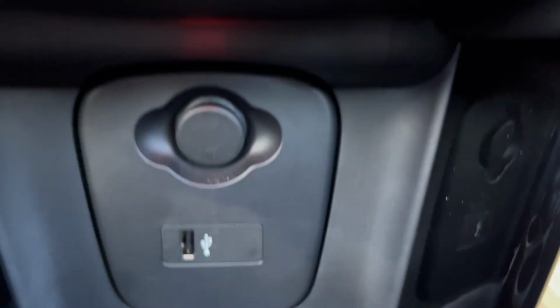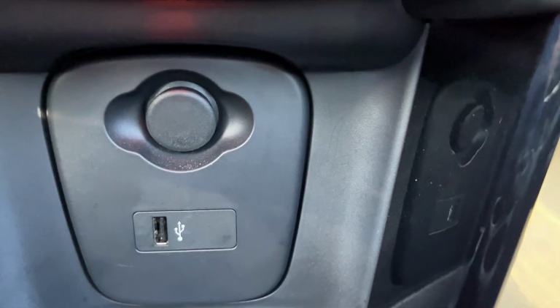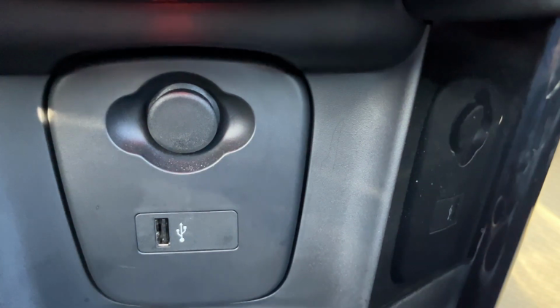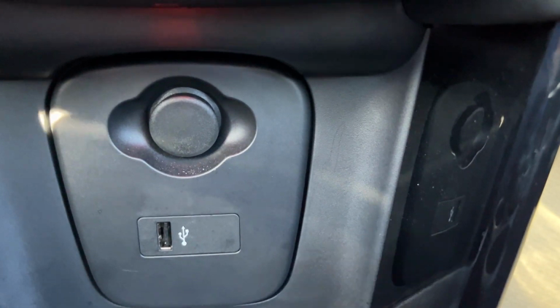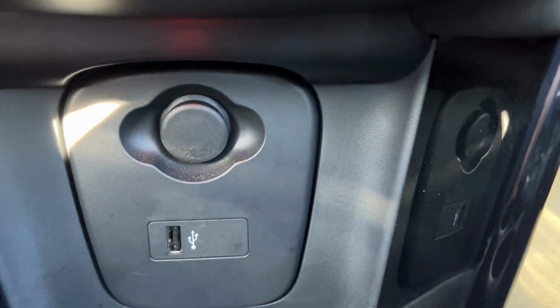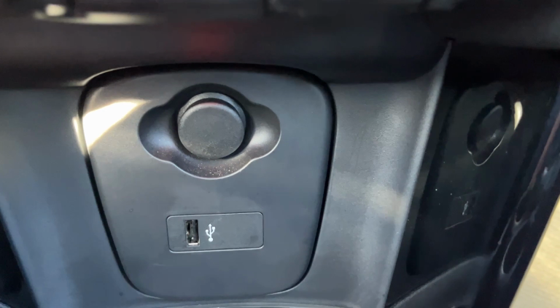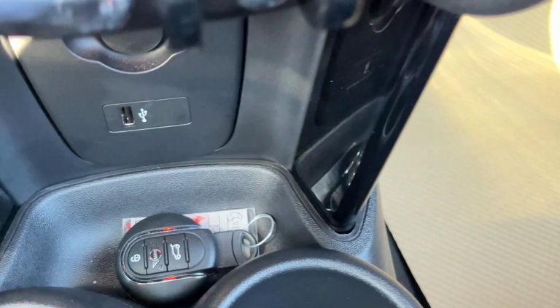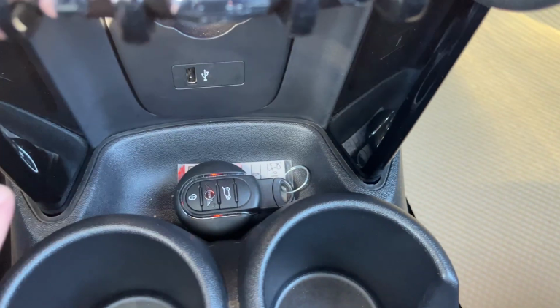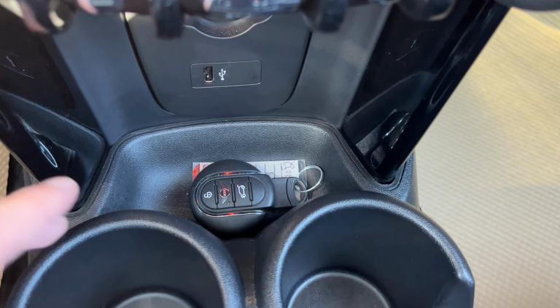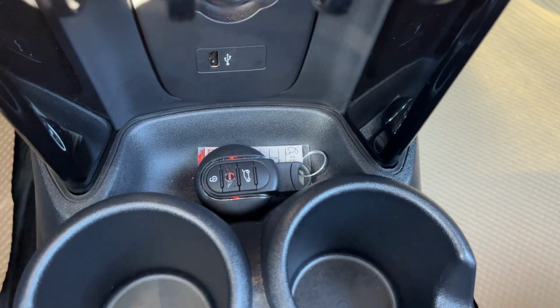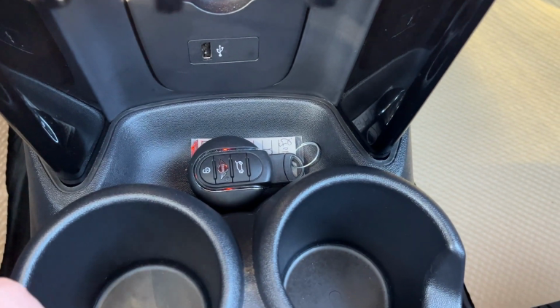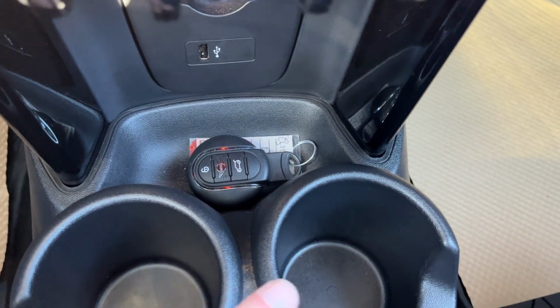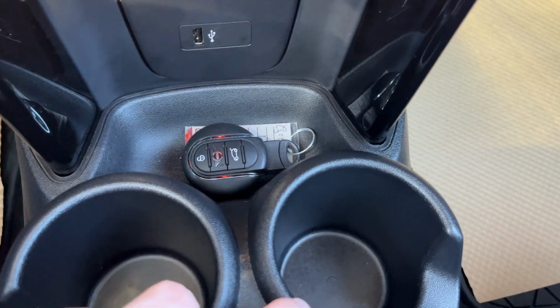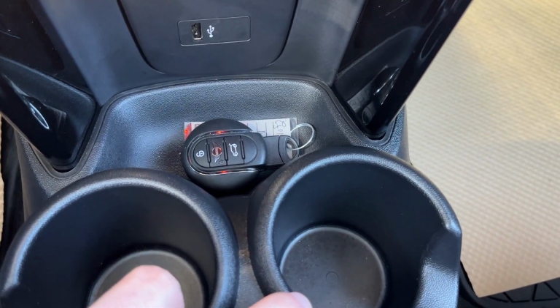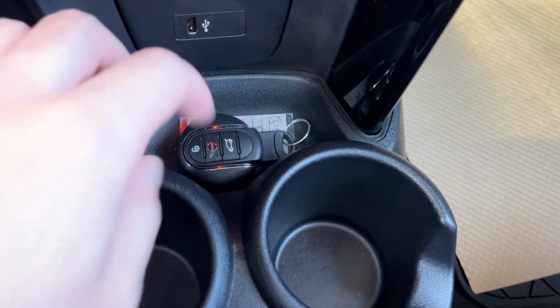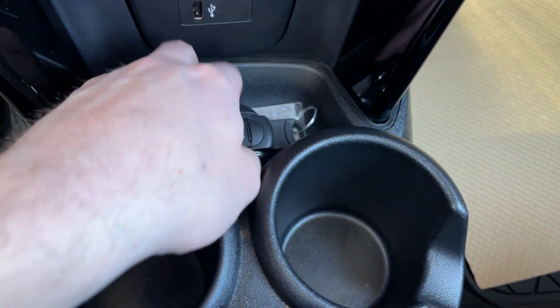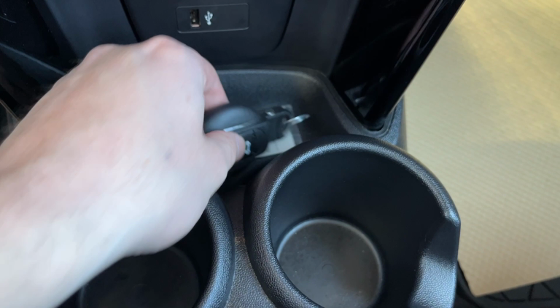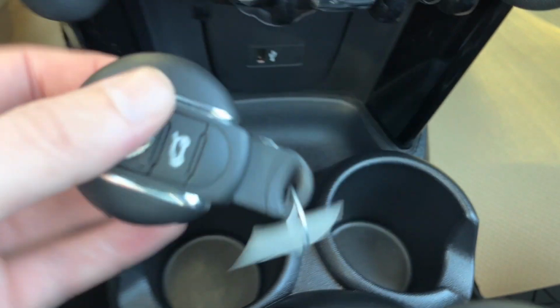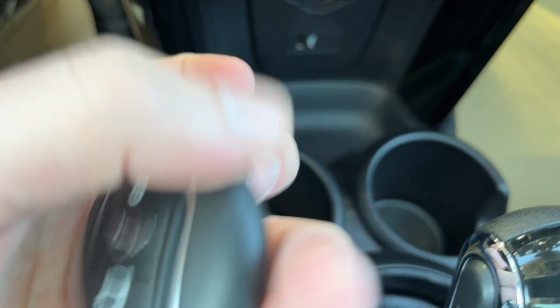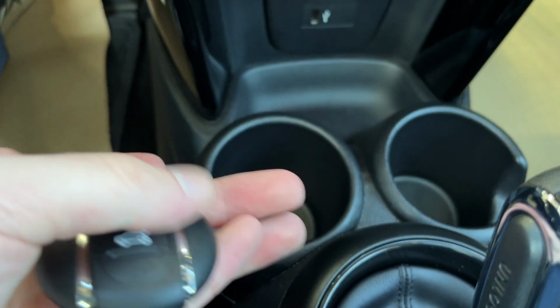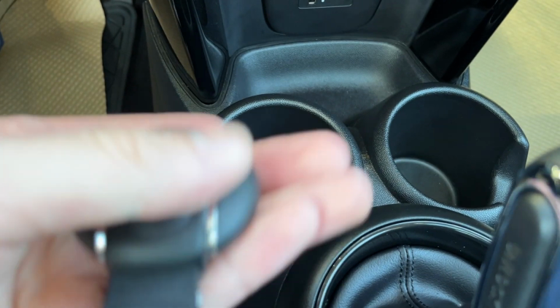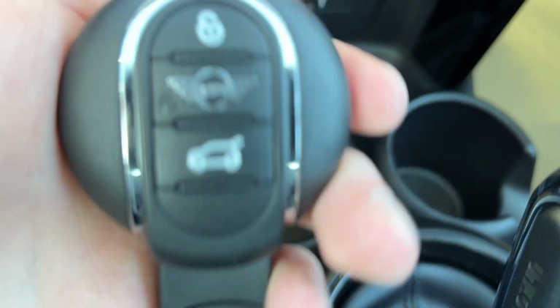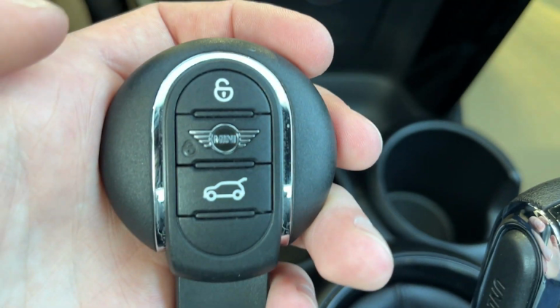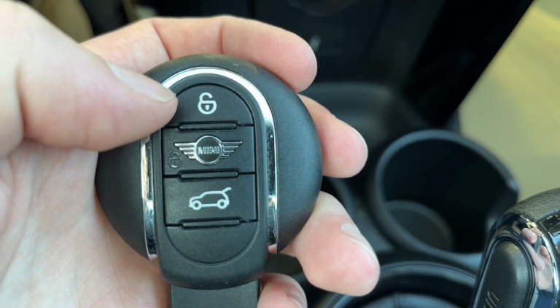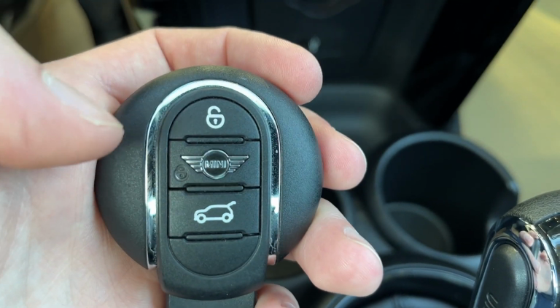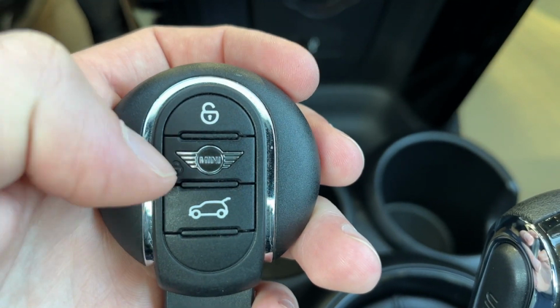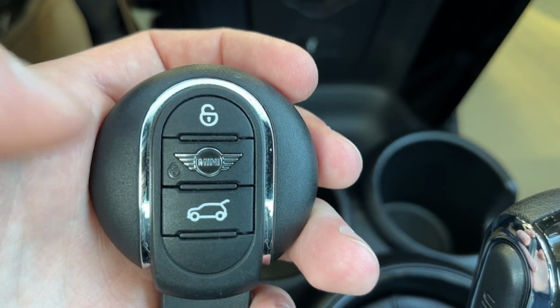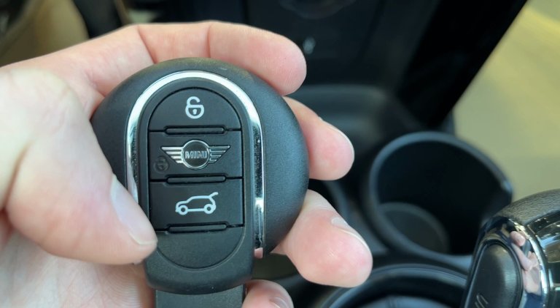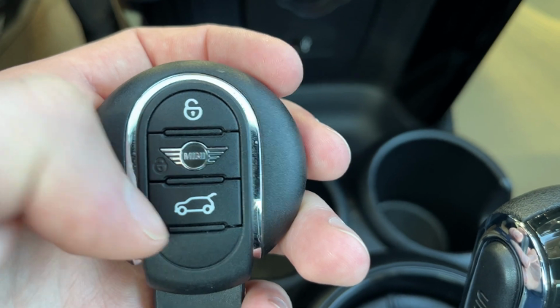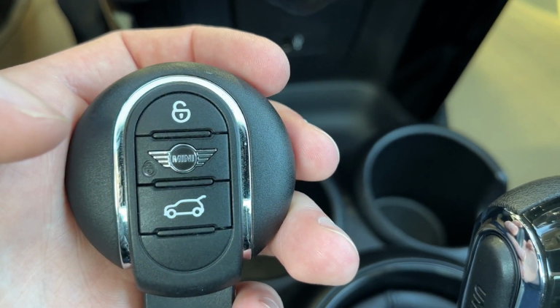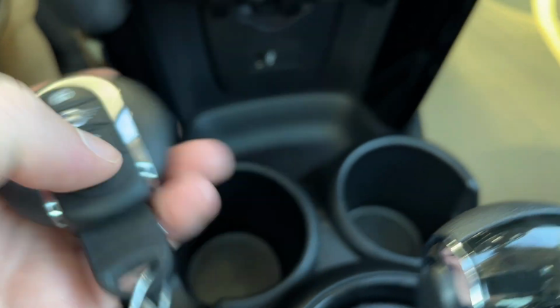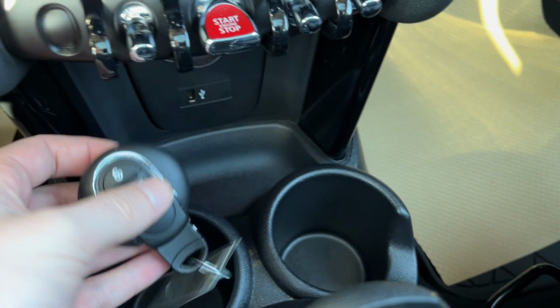Below that, we have our power port, a 12-volt plug, and USB-A. Some storage, where we can see our key, as well as two cup holders. We have locks at the top as well as unlock, and then a remote trunk release.